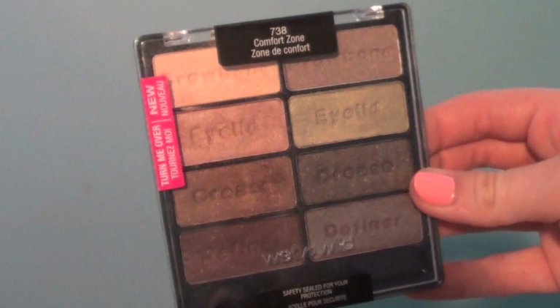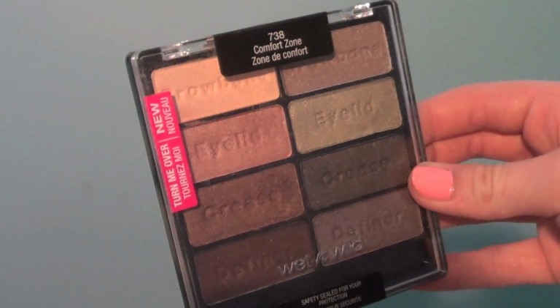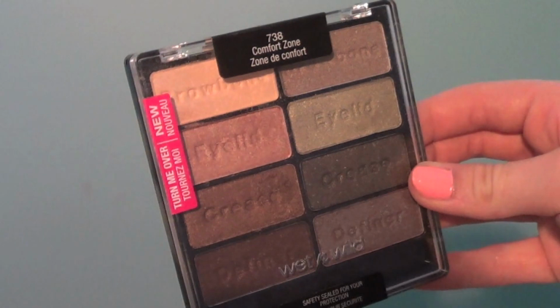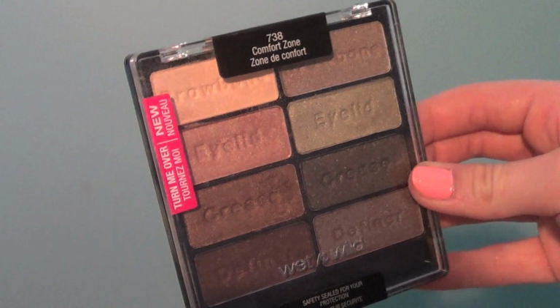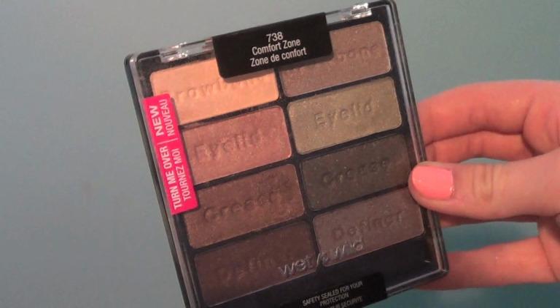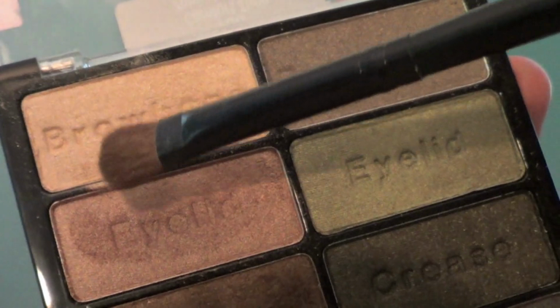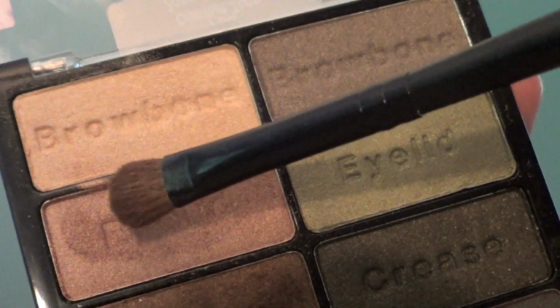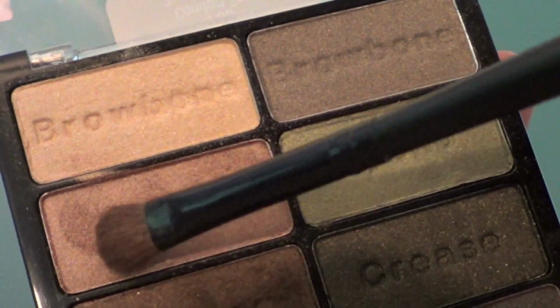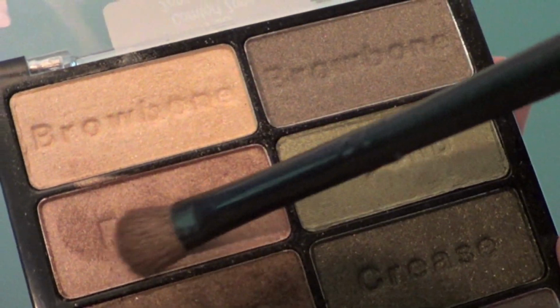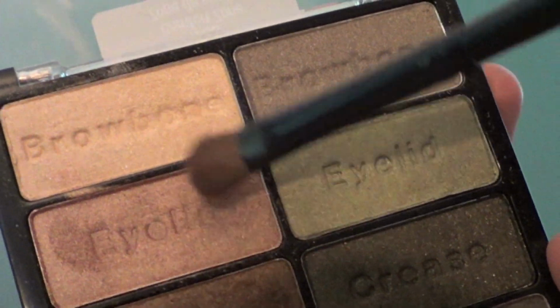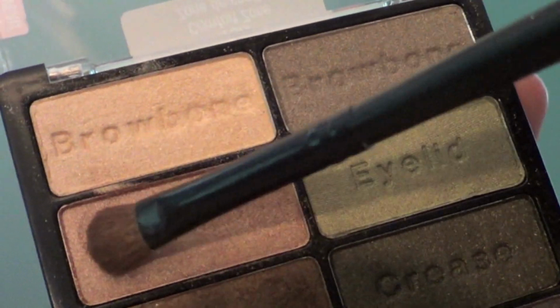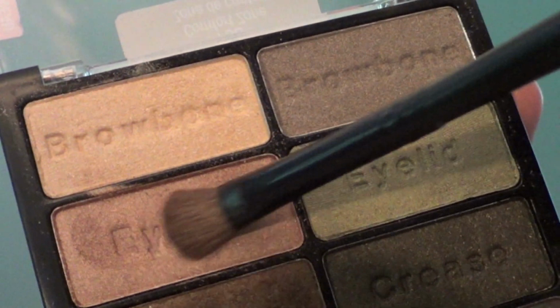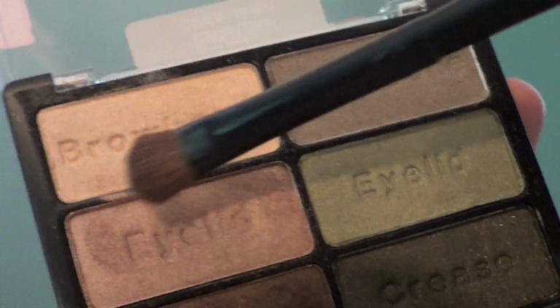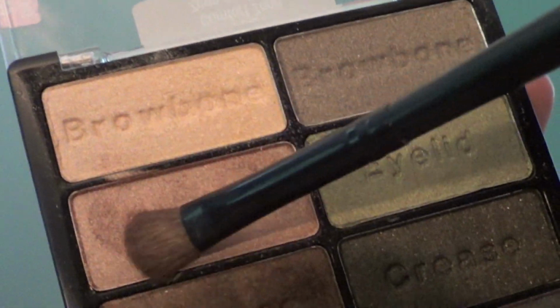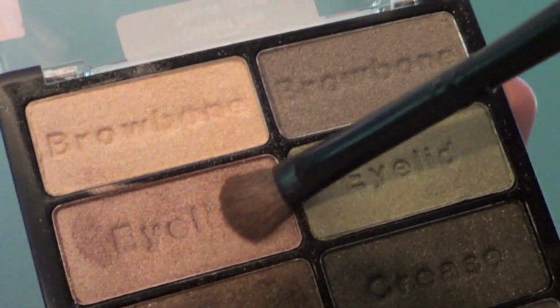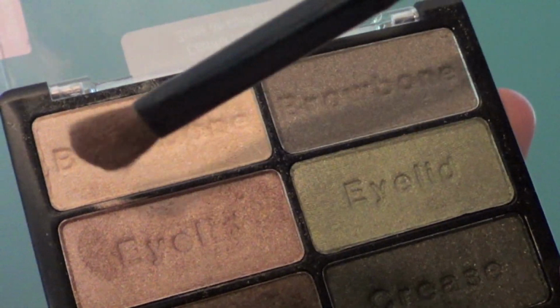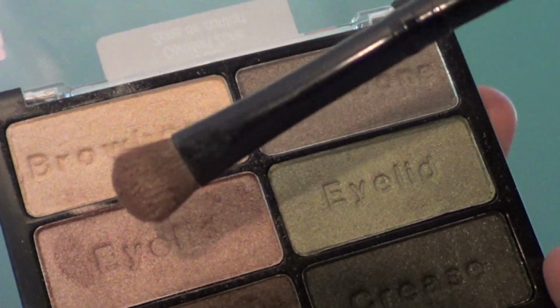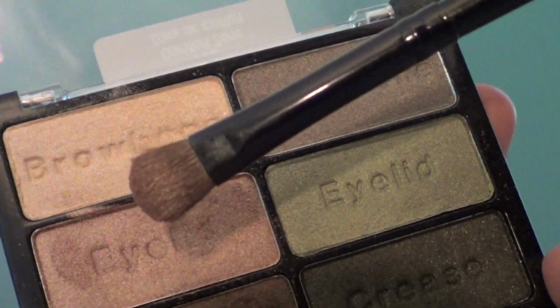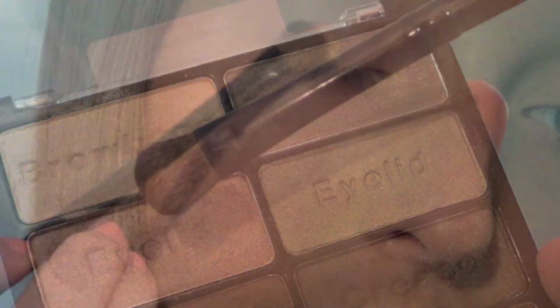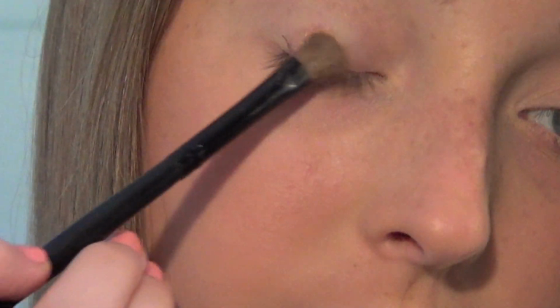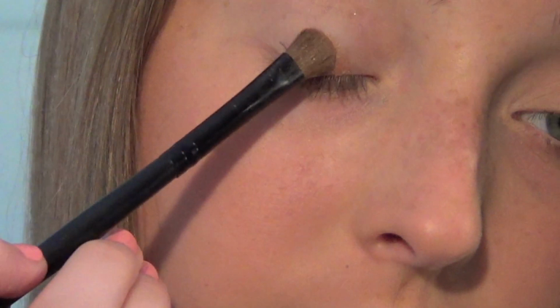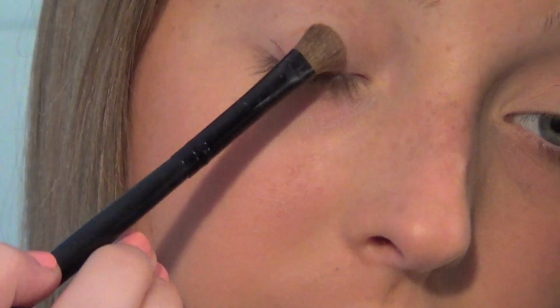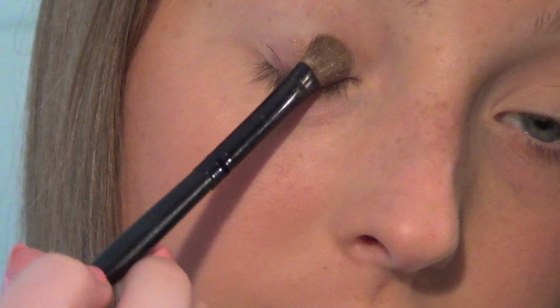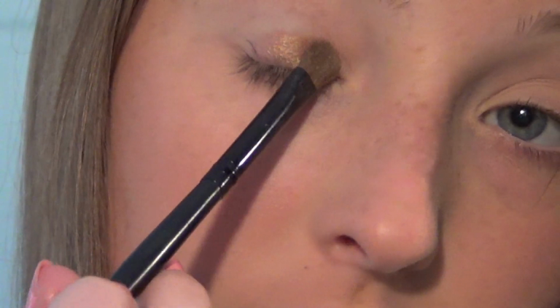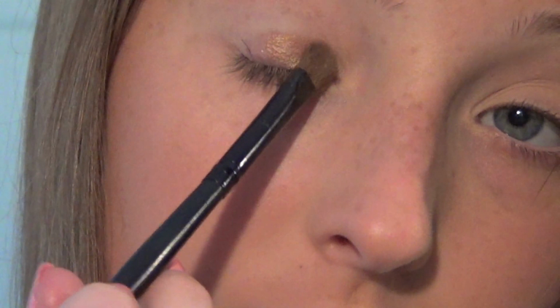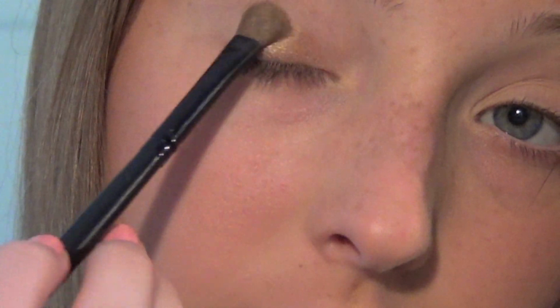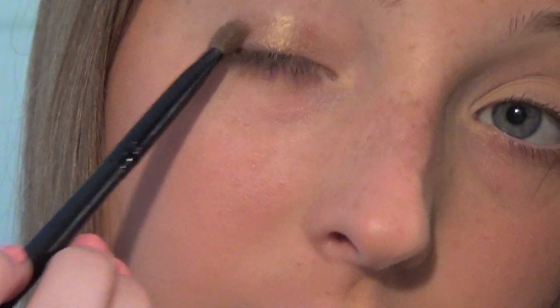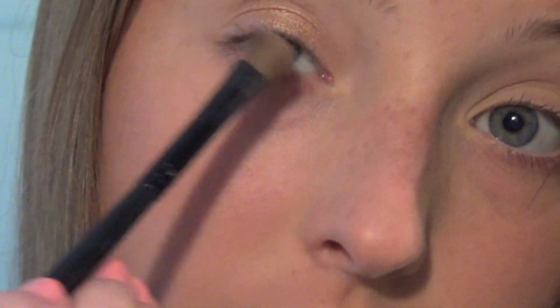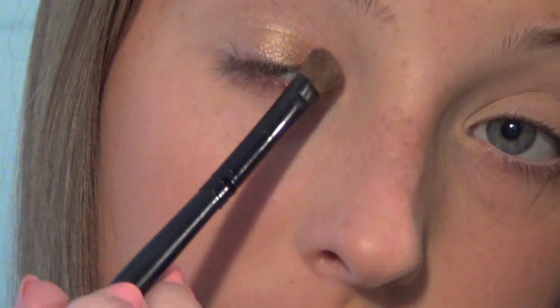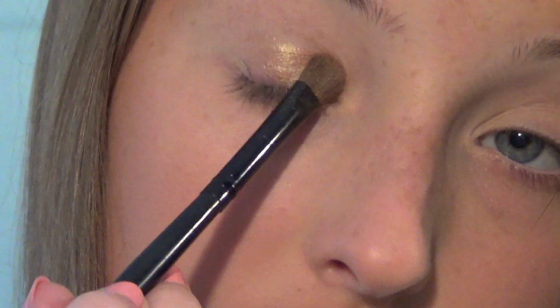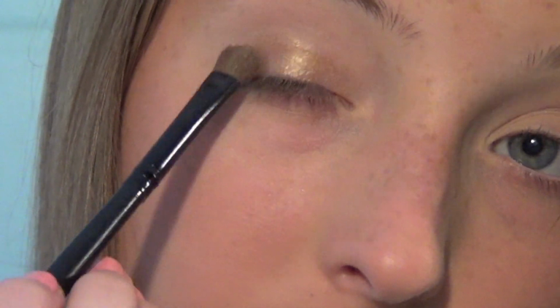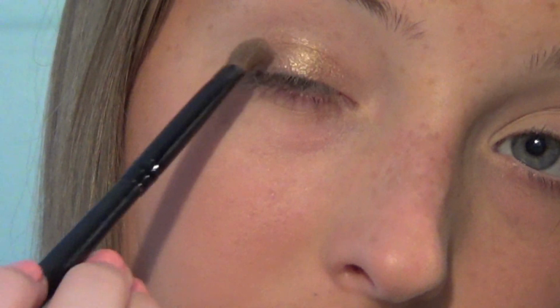Now for eyeshadow, I'm going to be taking this eyelid shade from the Wet n Wild Comfort Zone palette. And I'm just going to be applying that all over my eyelids.